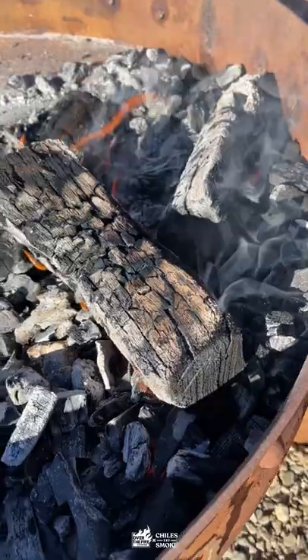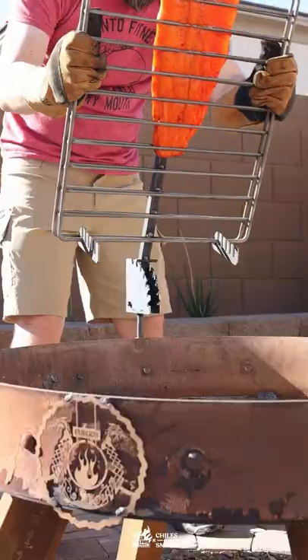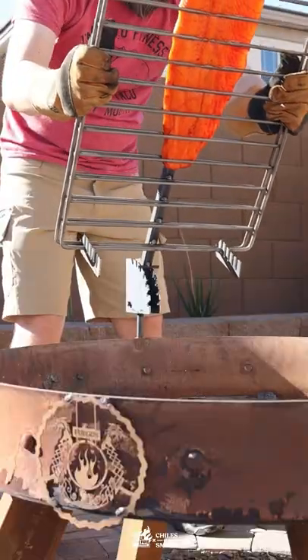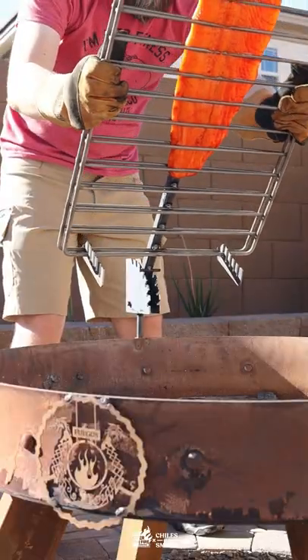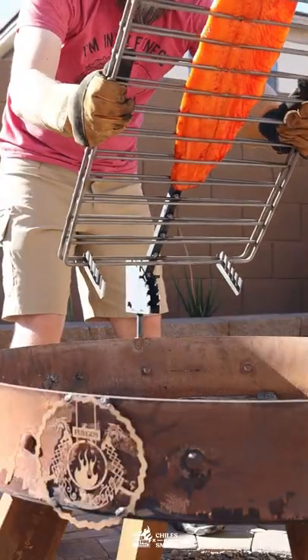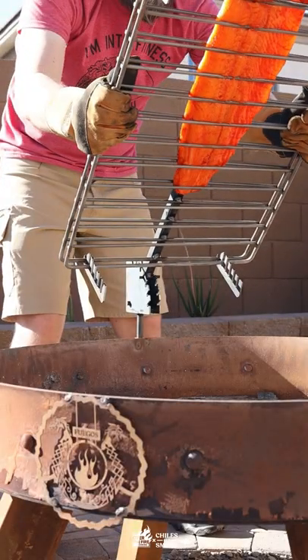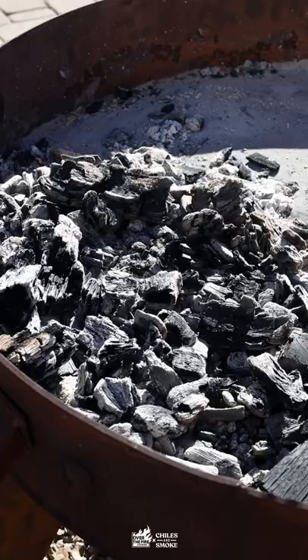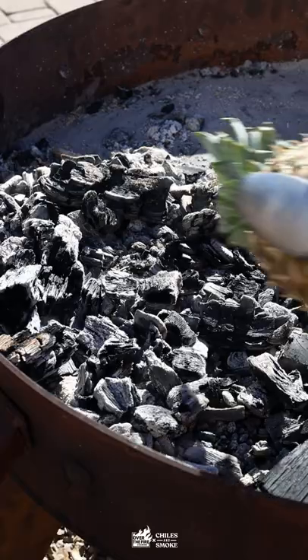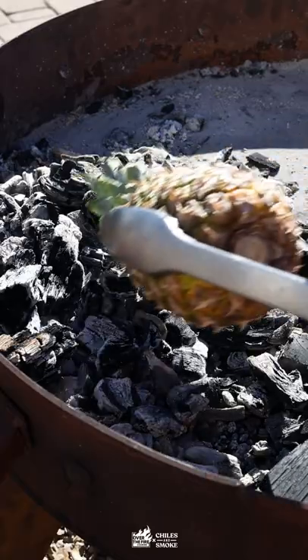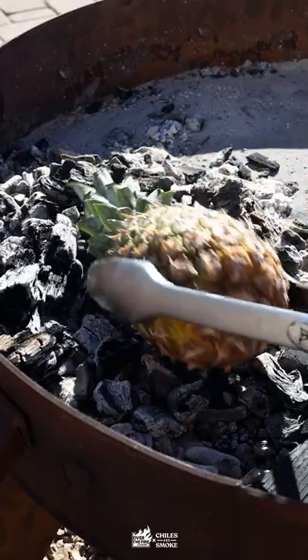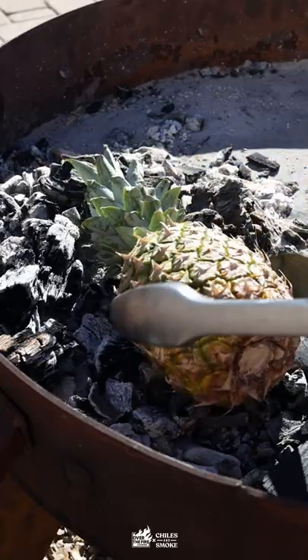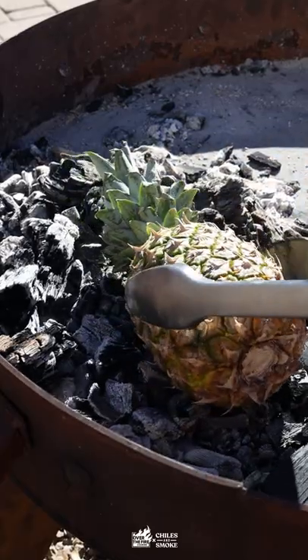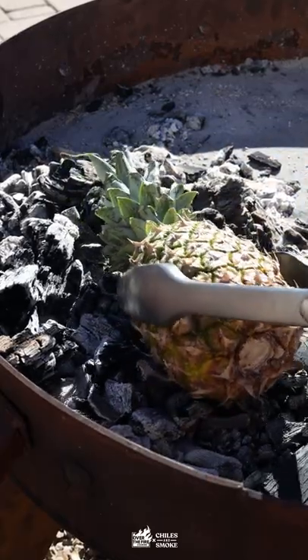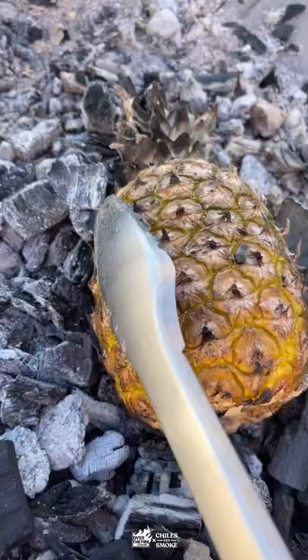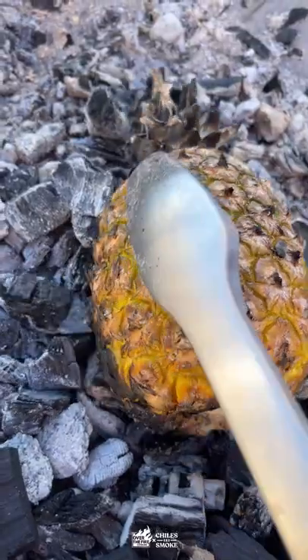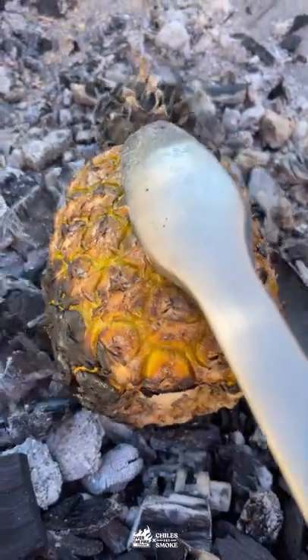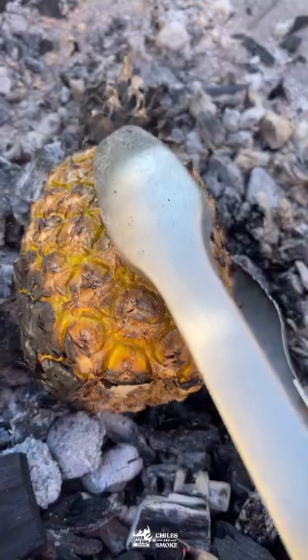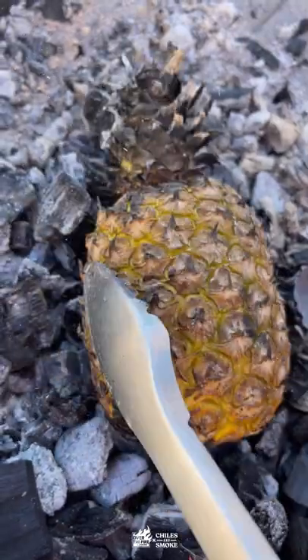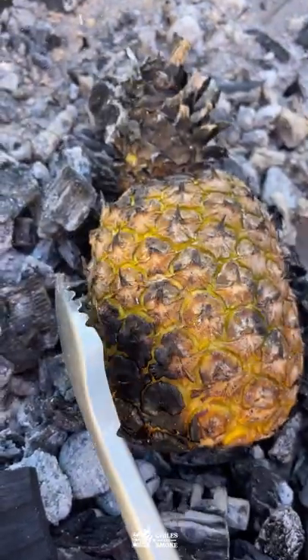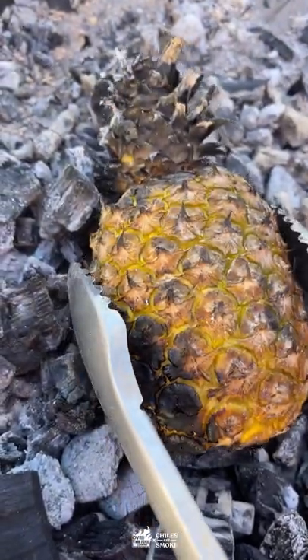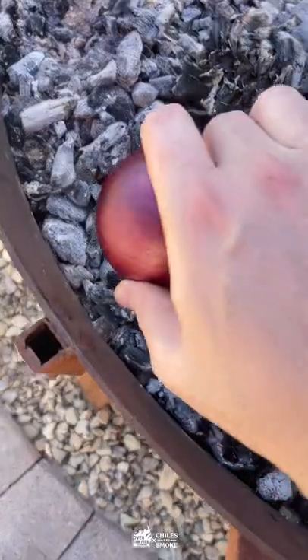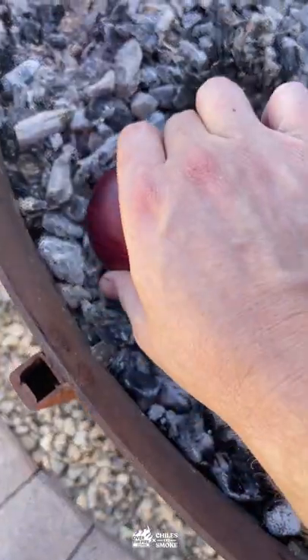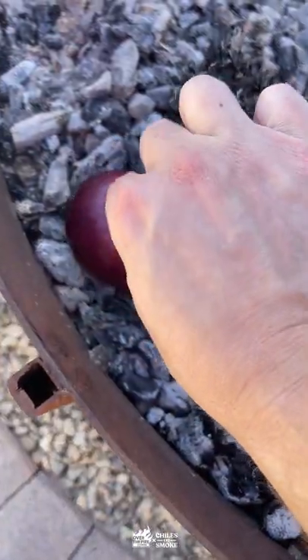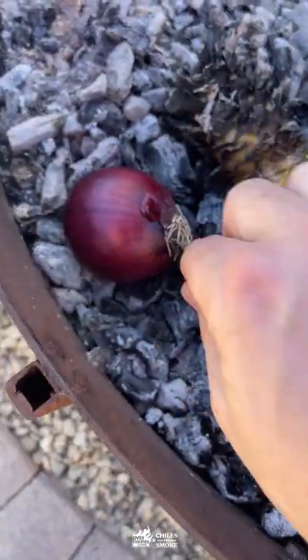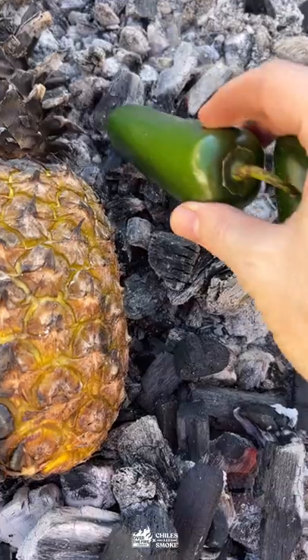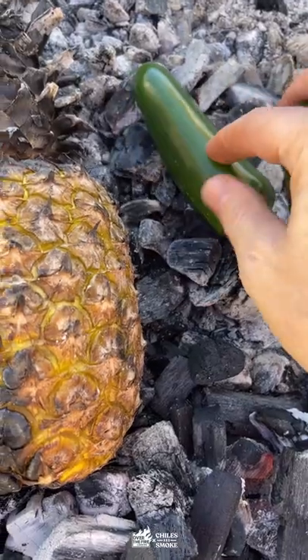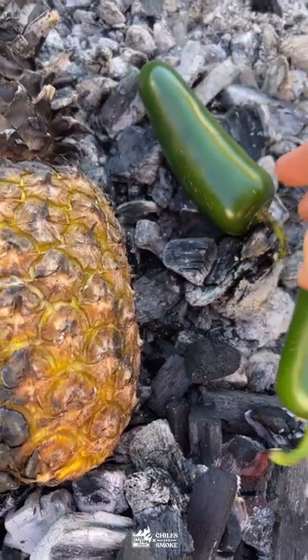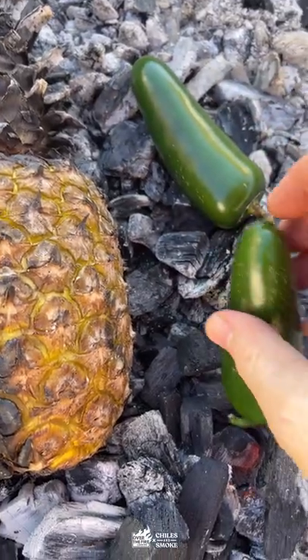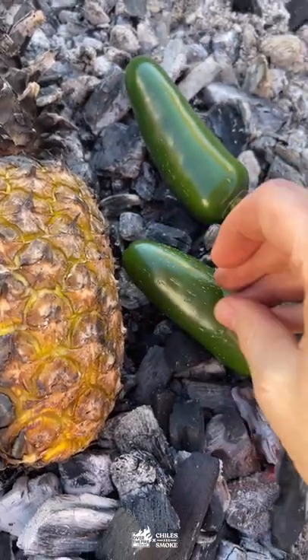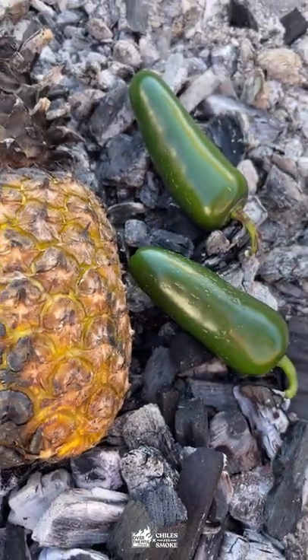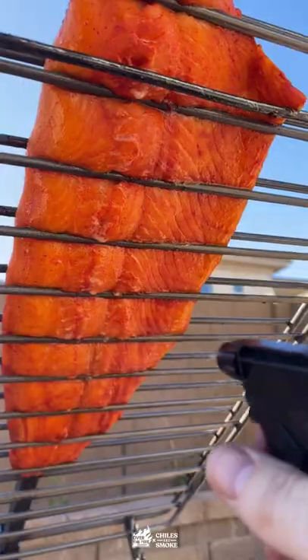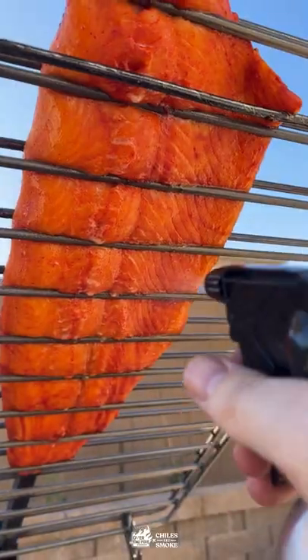Set it over that fire, low and slow, about 350. We're going to throw a pineapple in there because we're going to make a fire-roasted salsa with some jalapeños and red onion too.